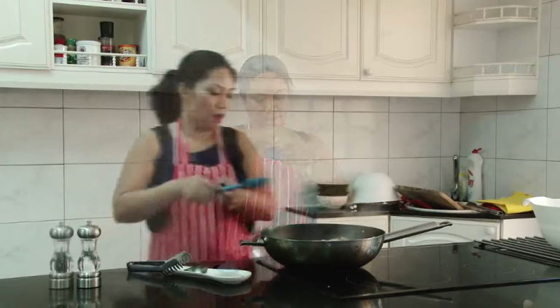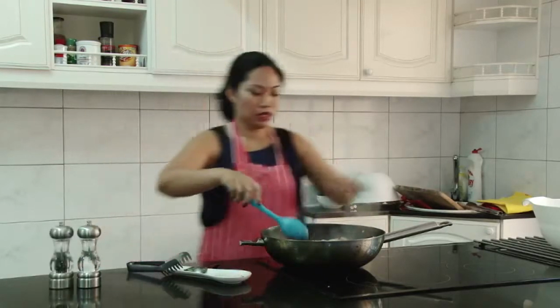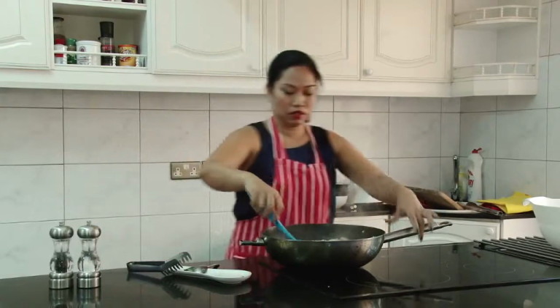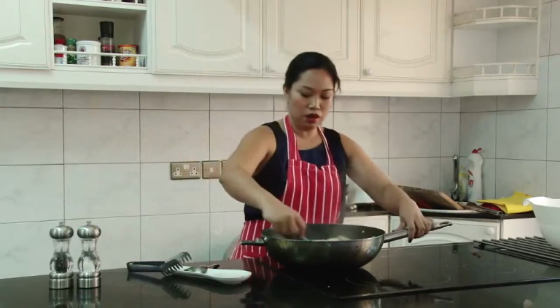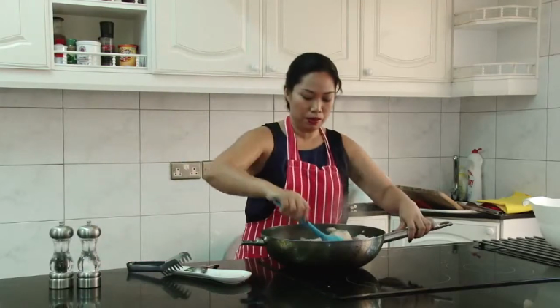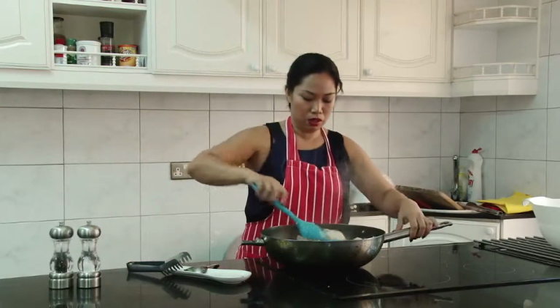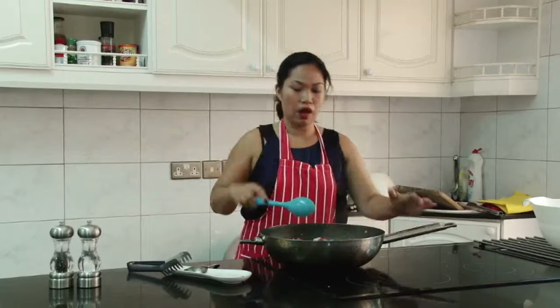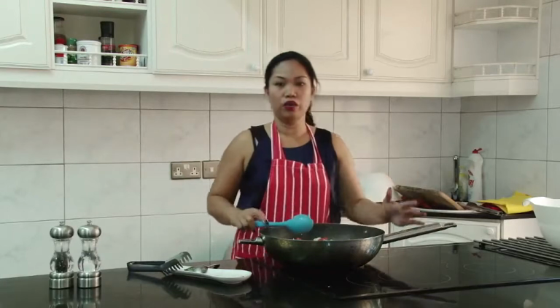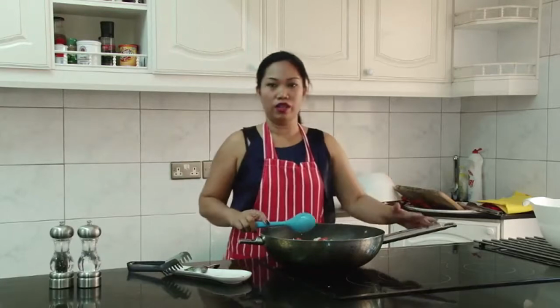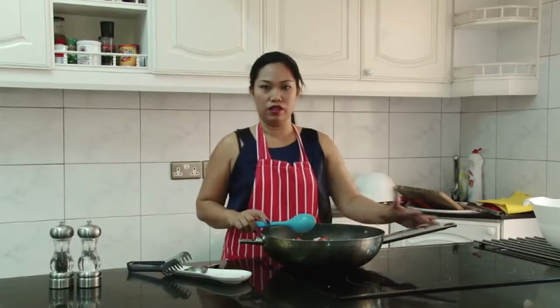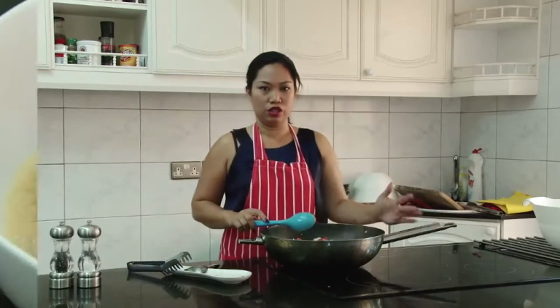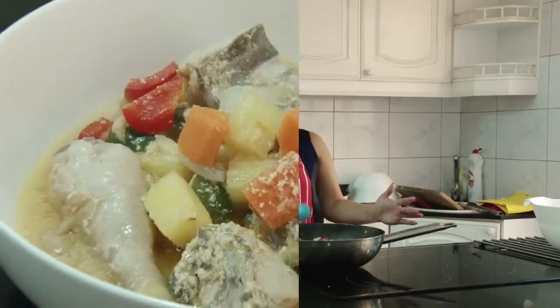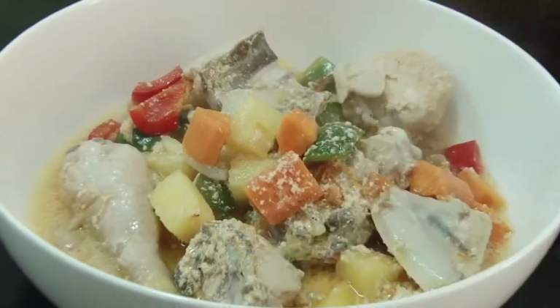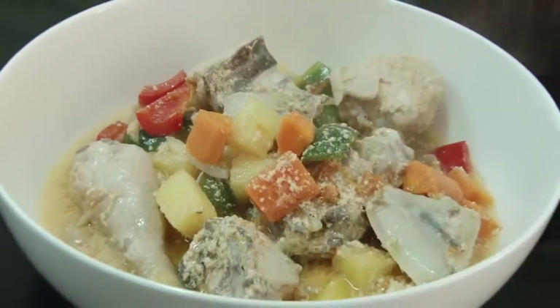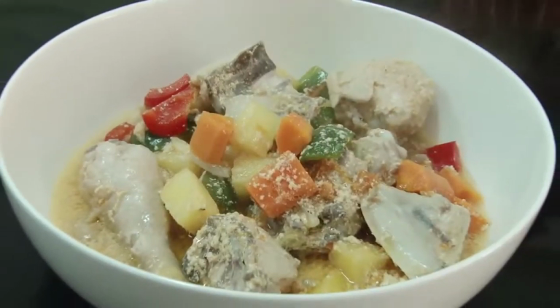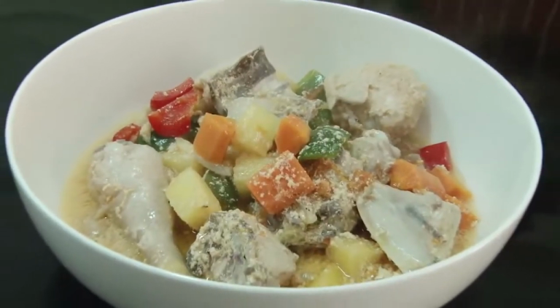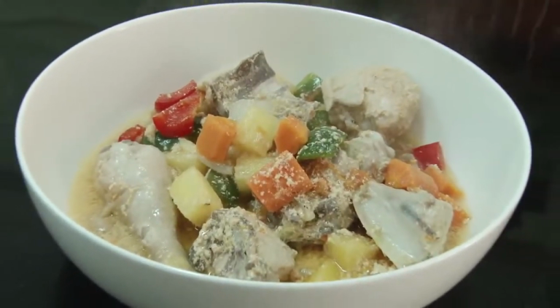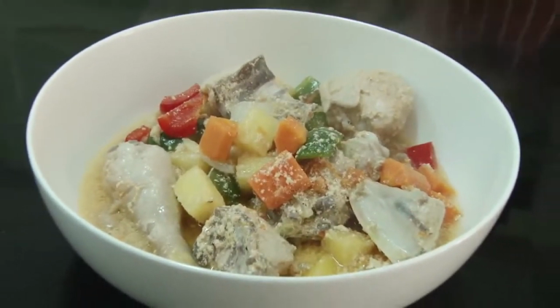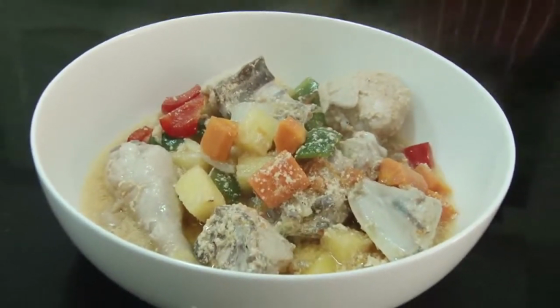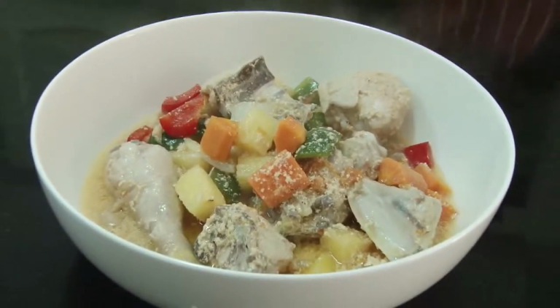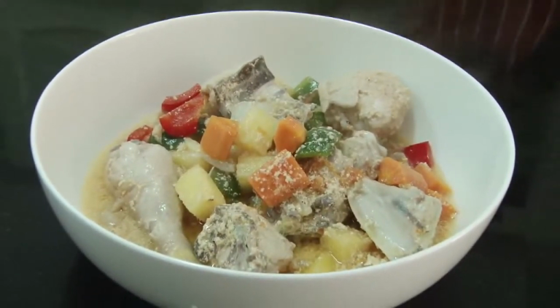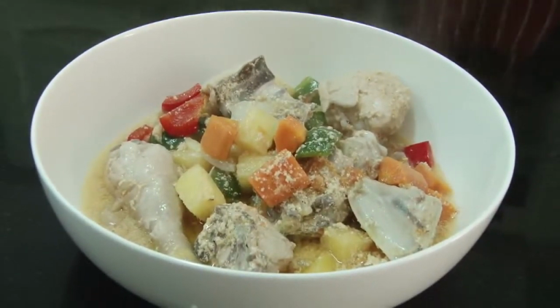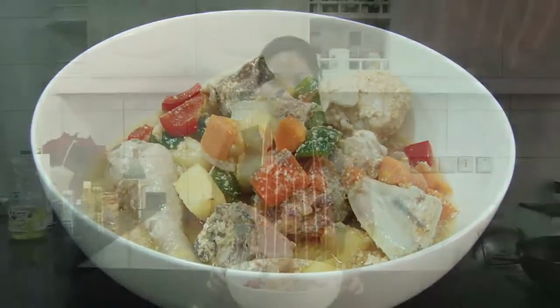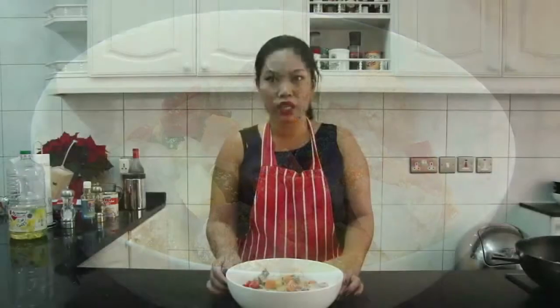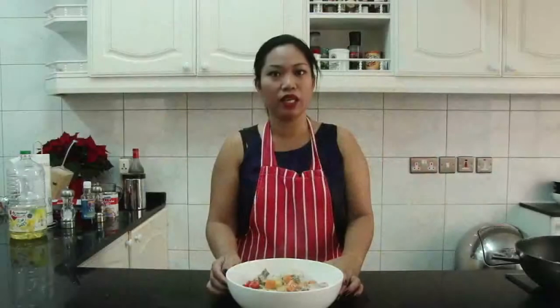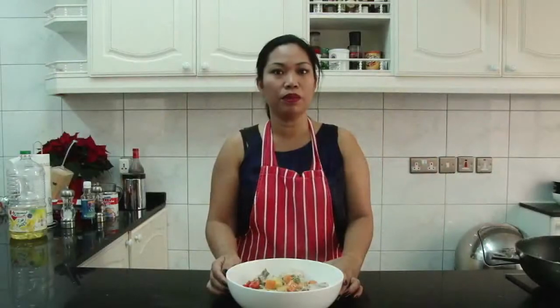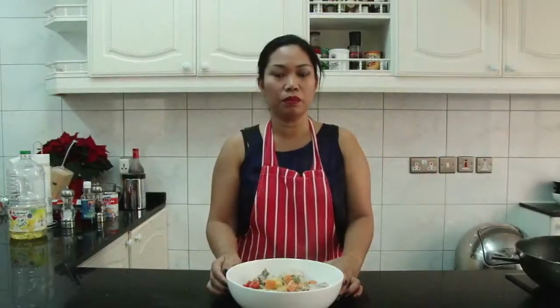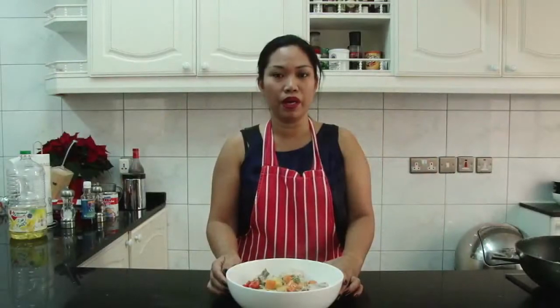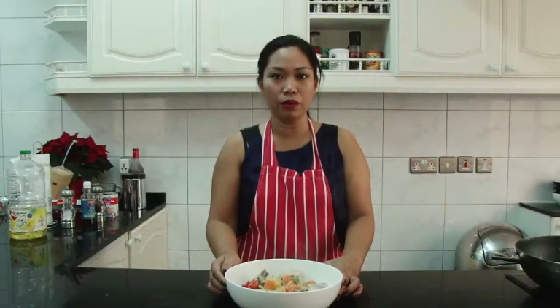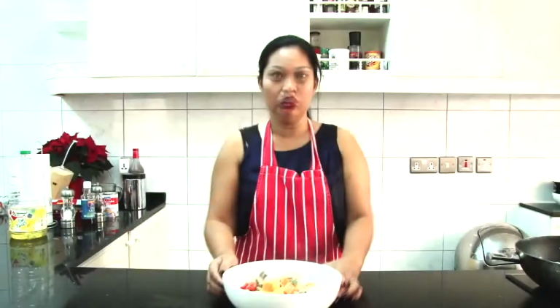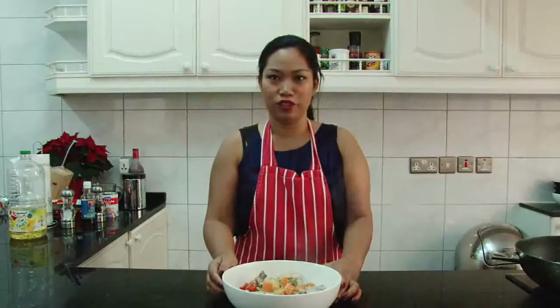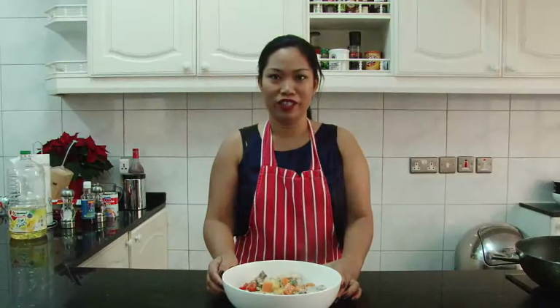Mix it all up and we're done. And this is my pininha hangmanok, which is chicken and pineapple. Enjoy!